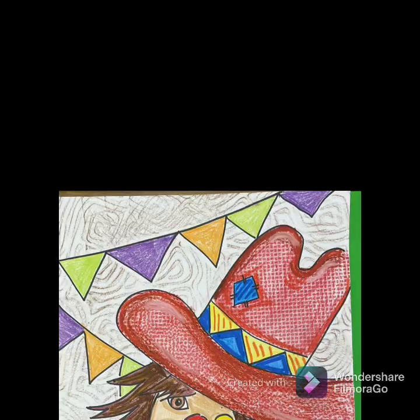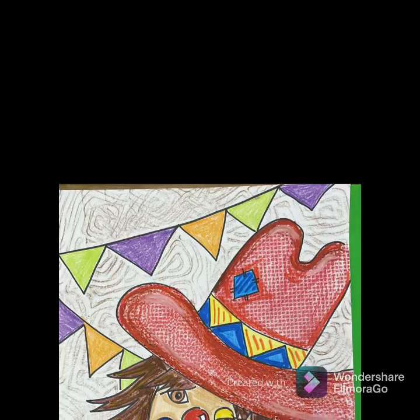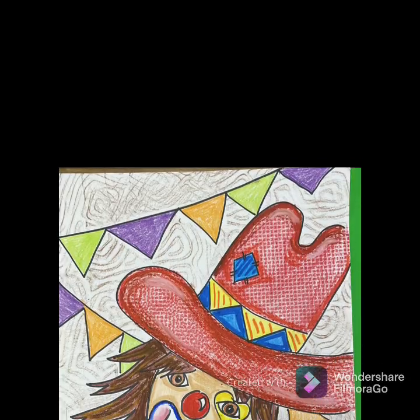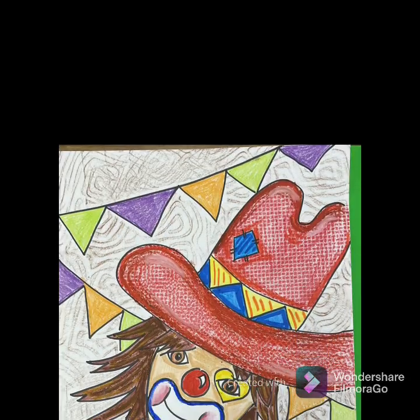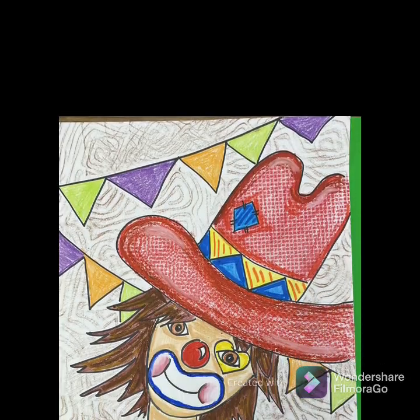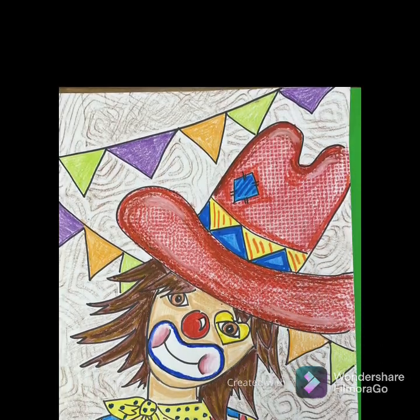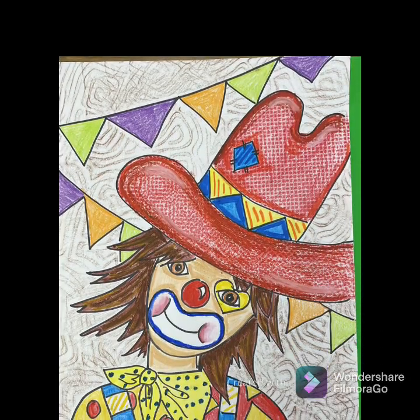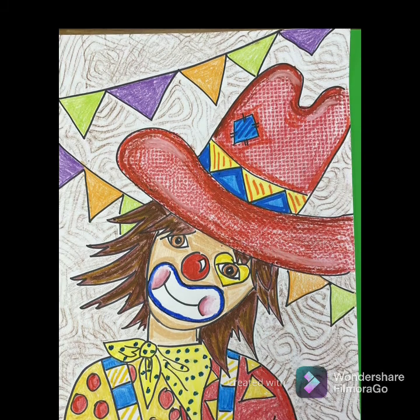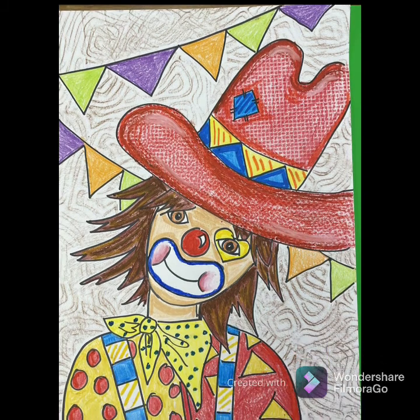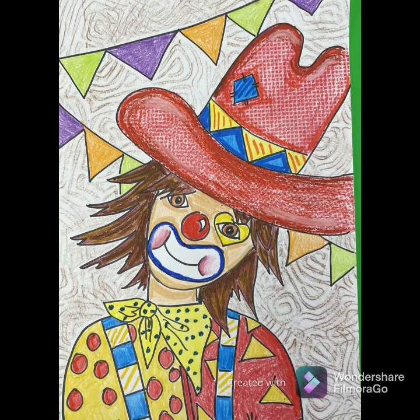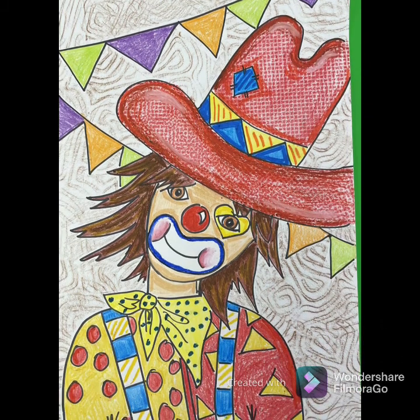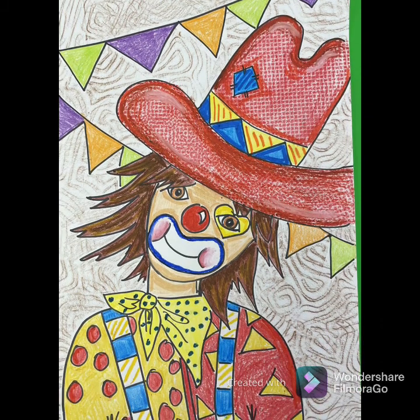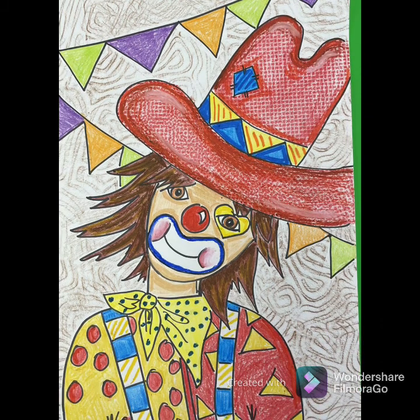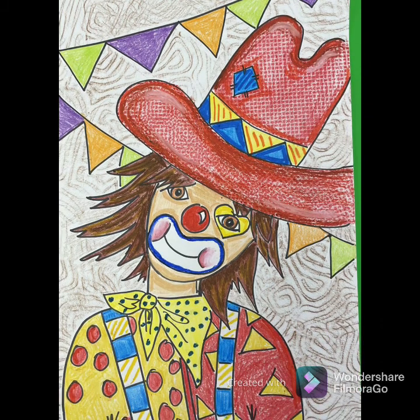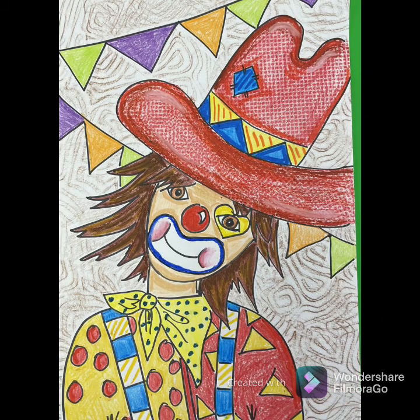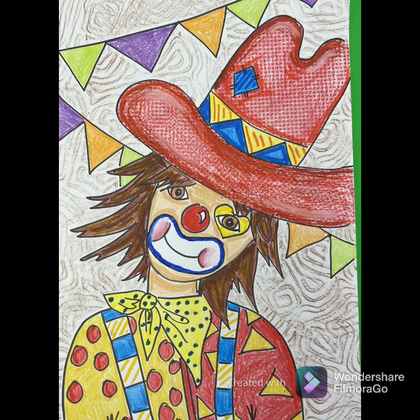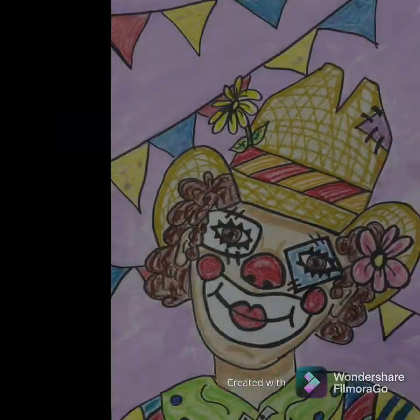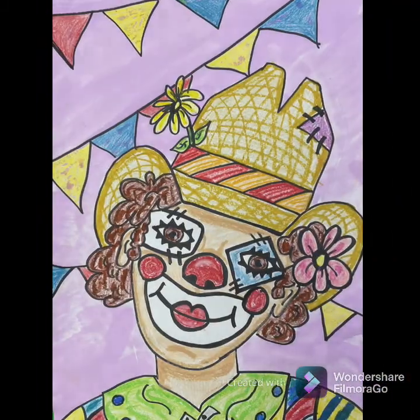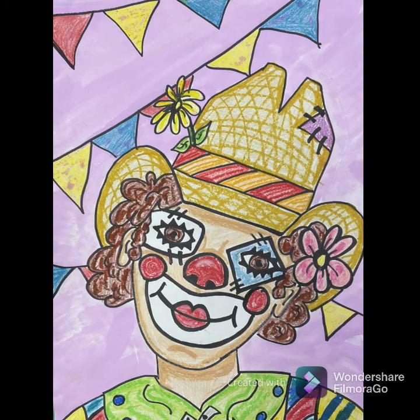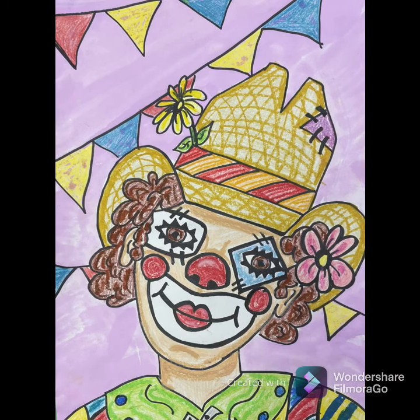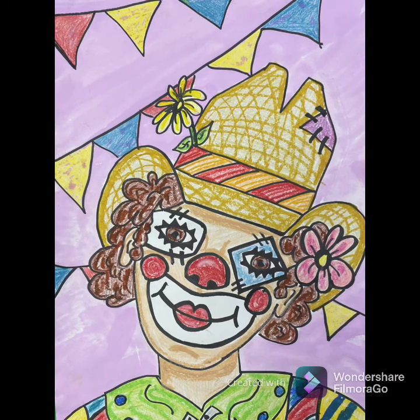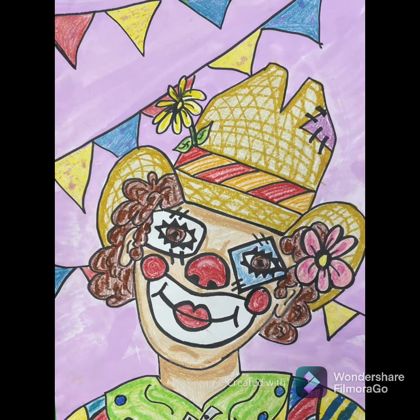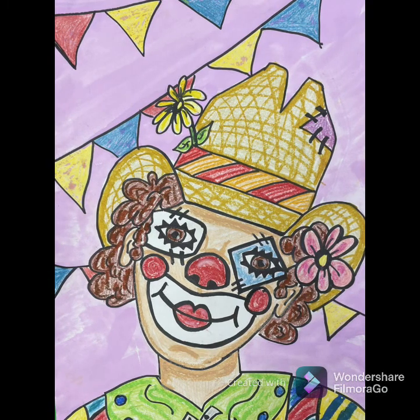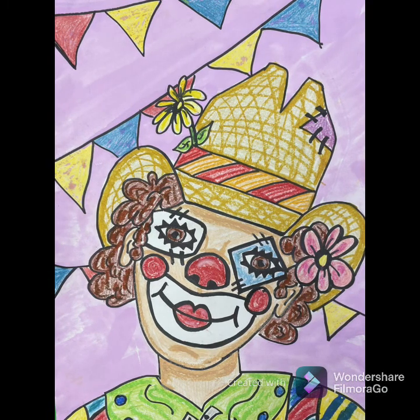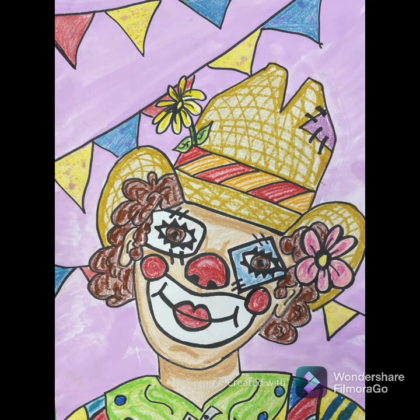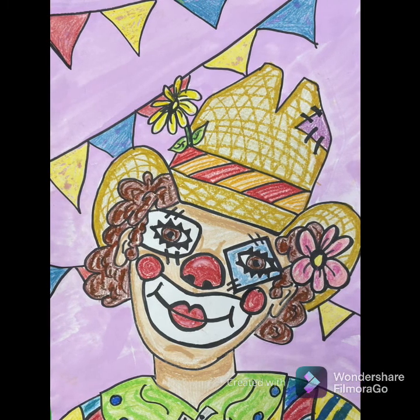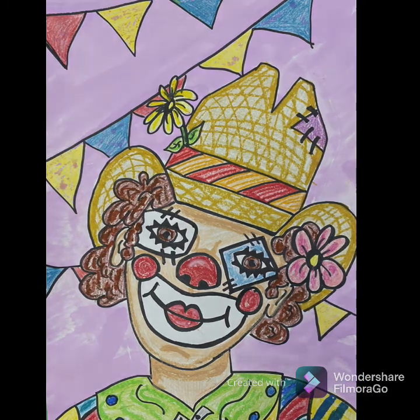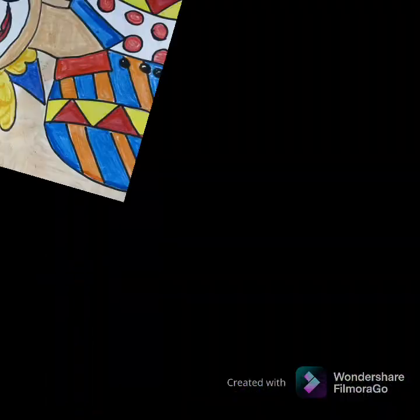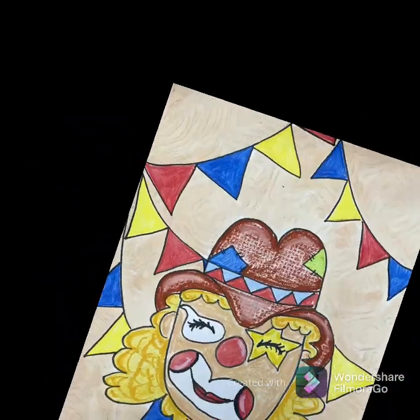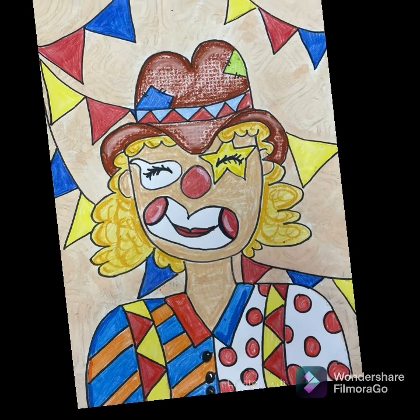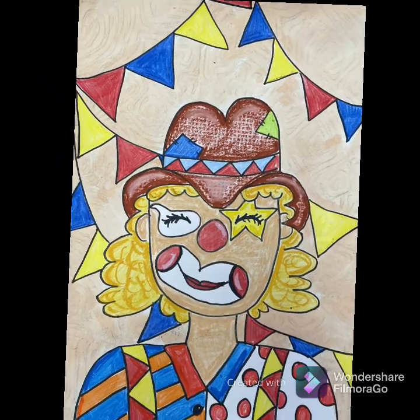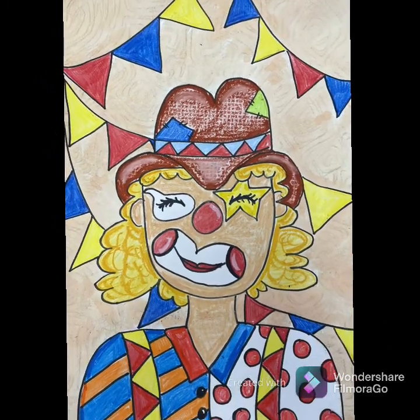Here are some examples of my finished rodeo clown — this is the one I just showed you, and here are a couple more that I've done in the past. I hope they give you some inspiration for yours, and I can't wait to see what your rodeo clowns look like. Bye!